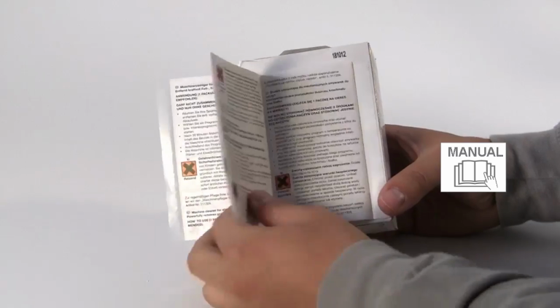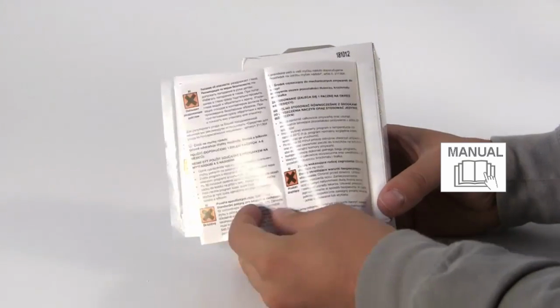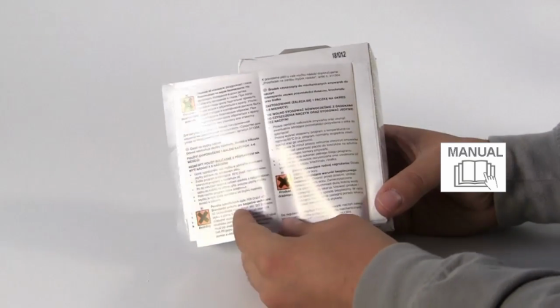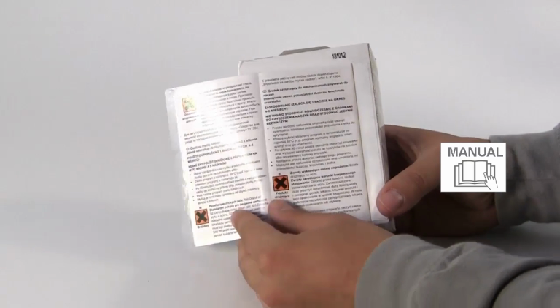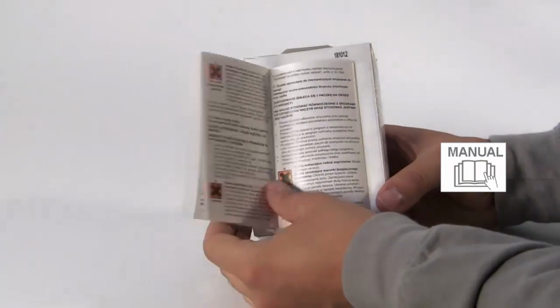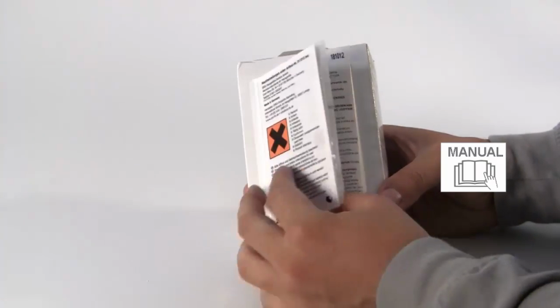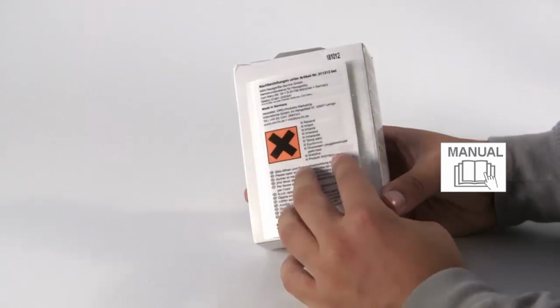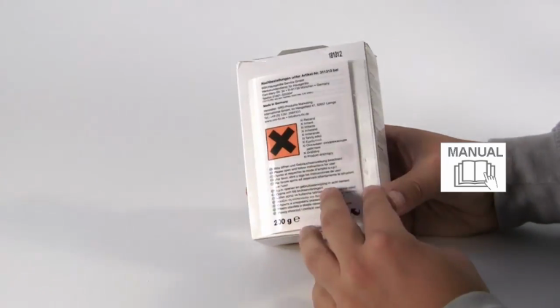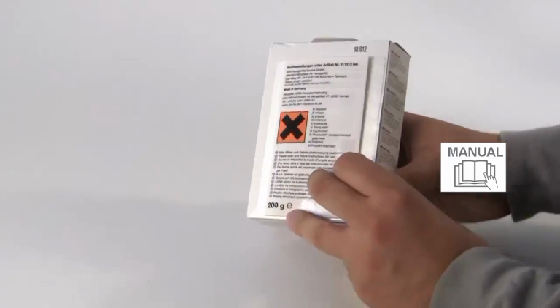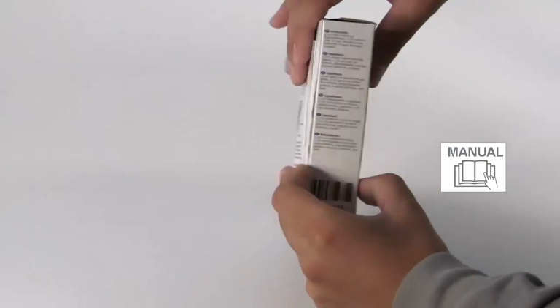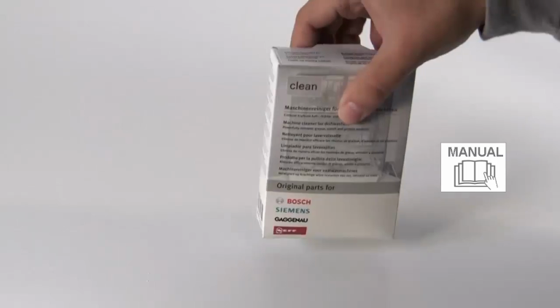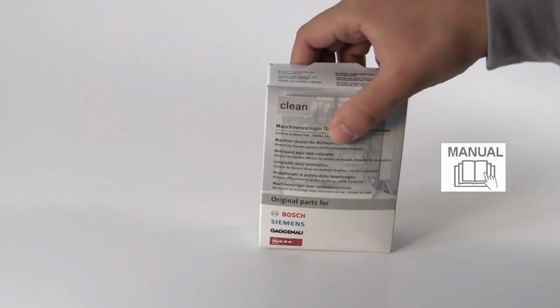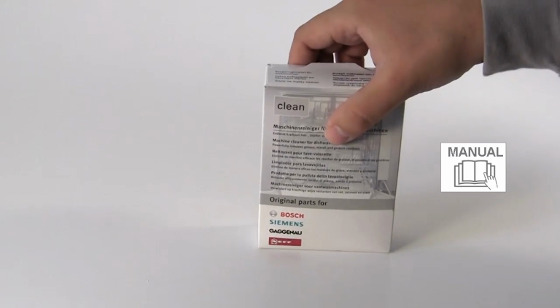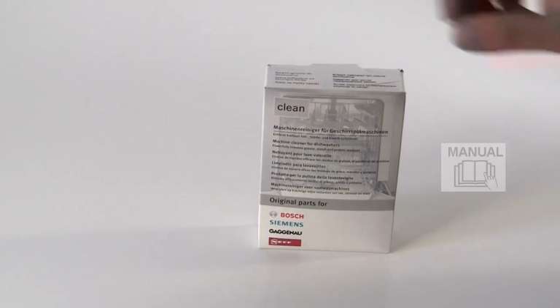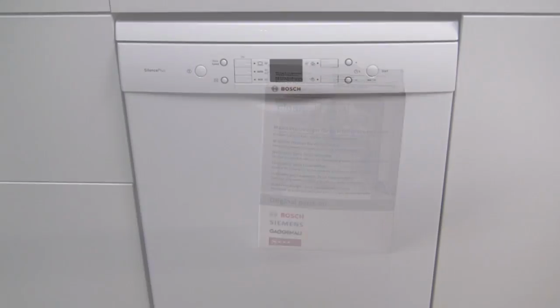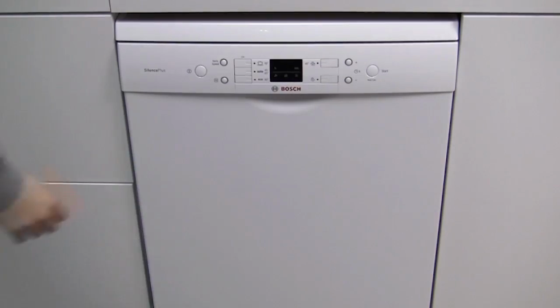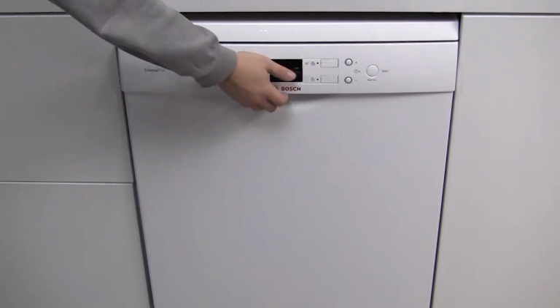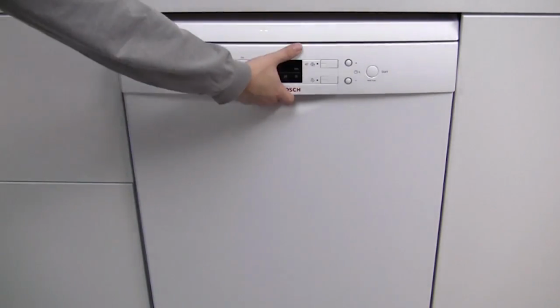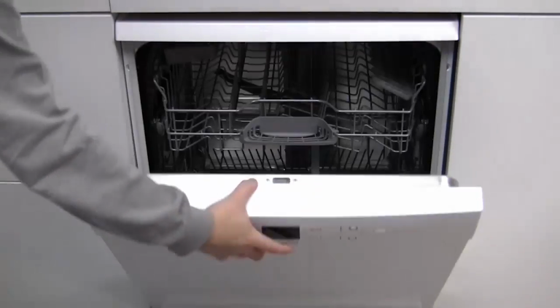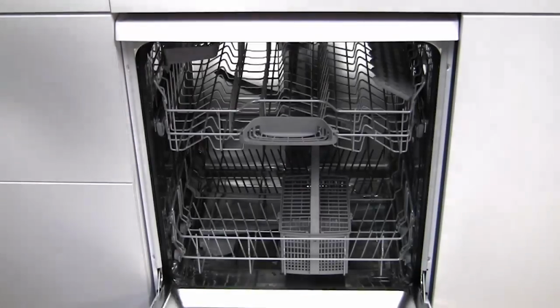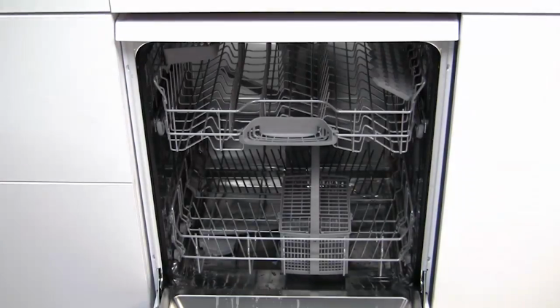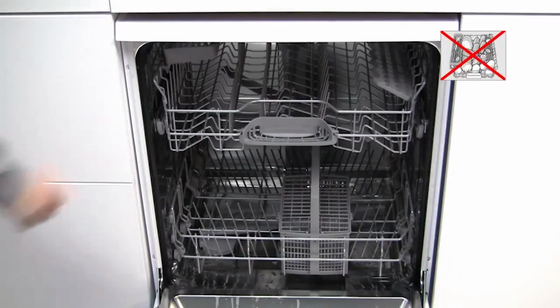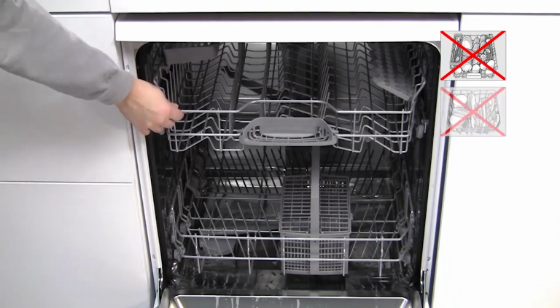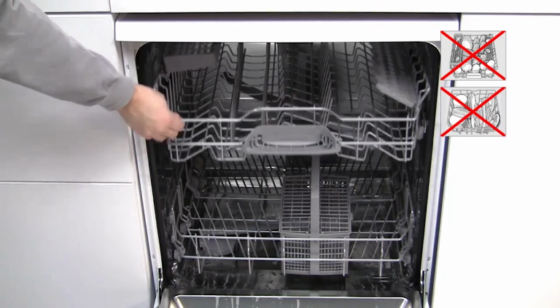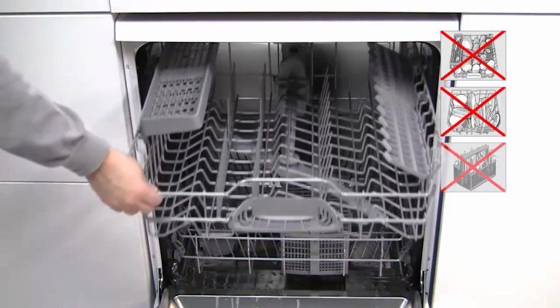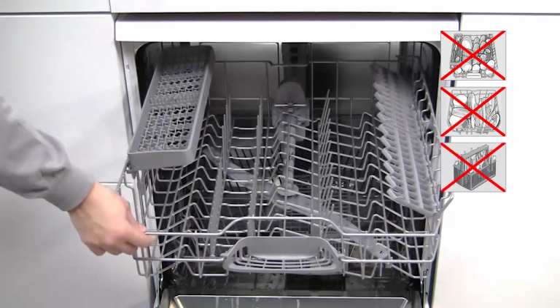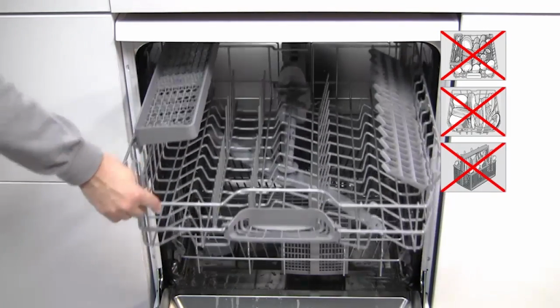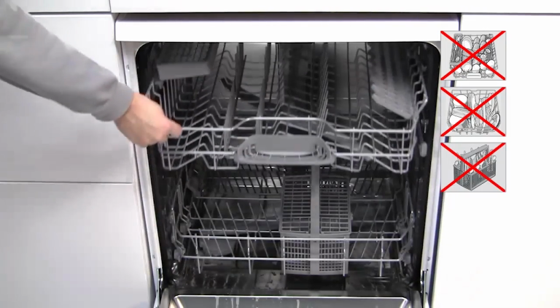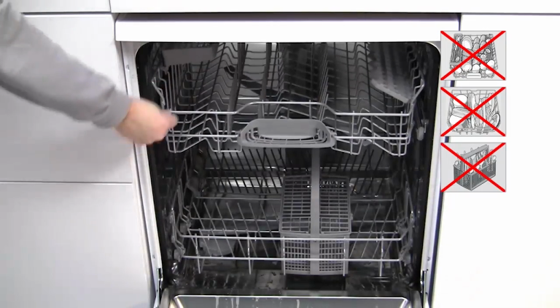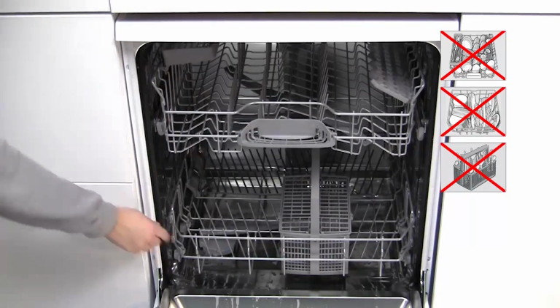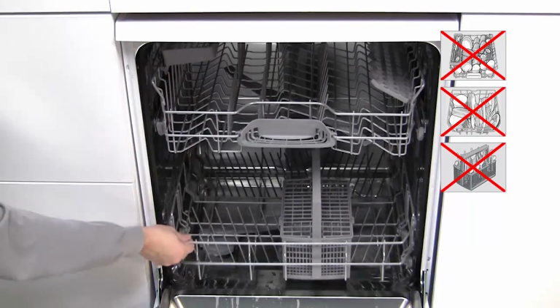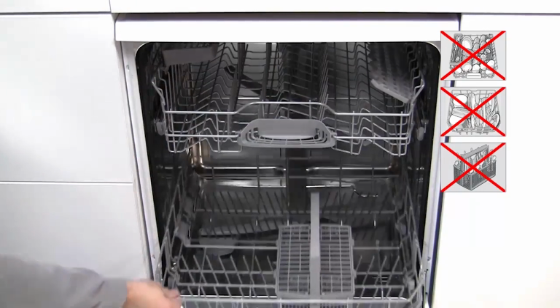Instructions can be found by peeling away the label. The product should be used in an empty dishwasher. It is tested and approved for safe and effective cleaning, and should be used every 4 to 6 months.